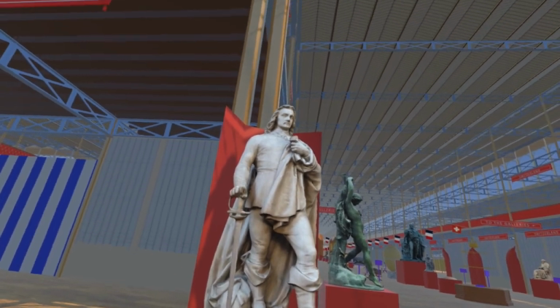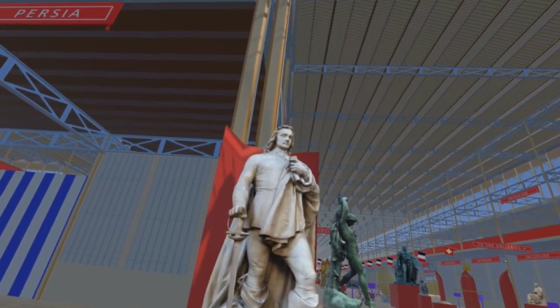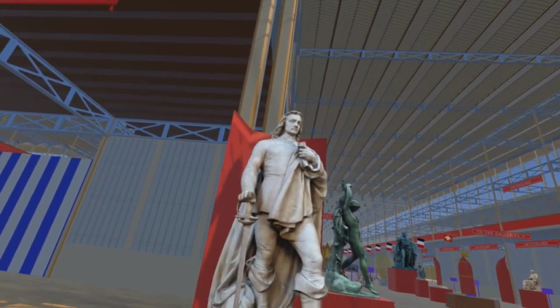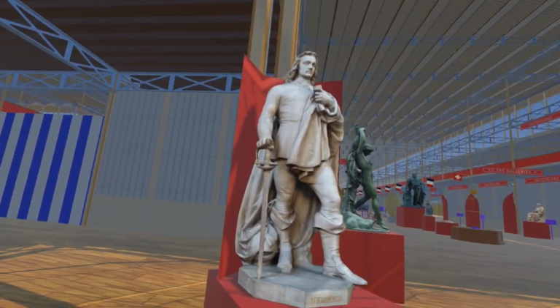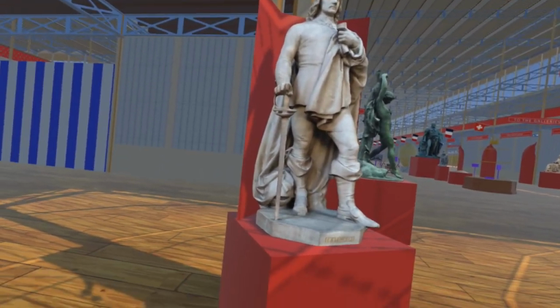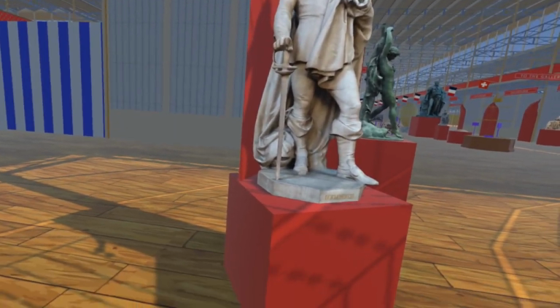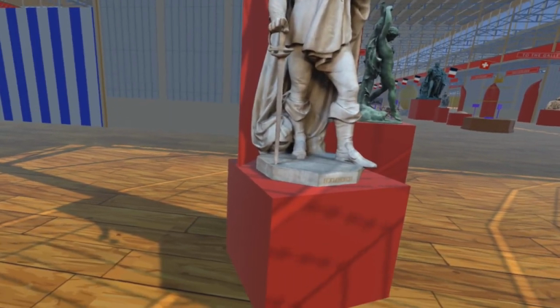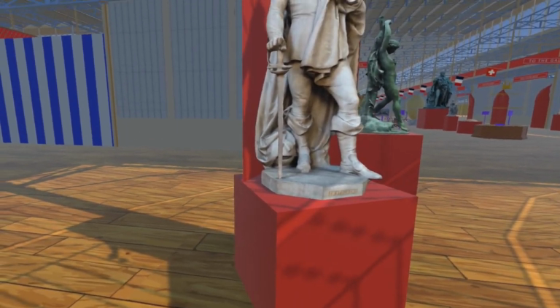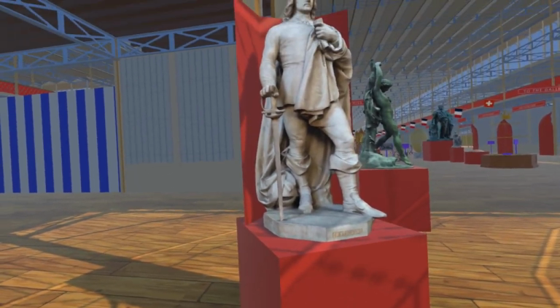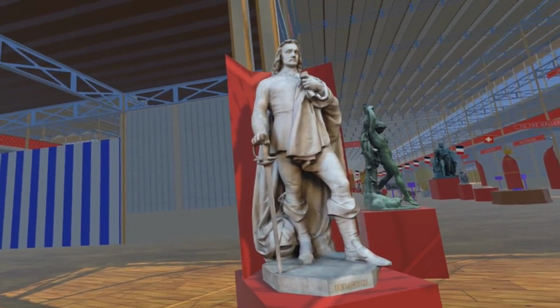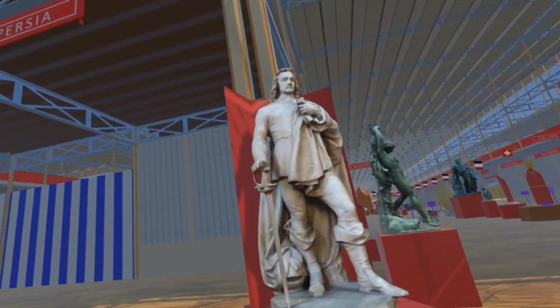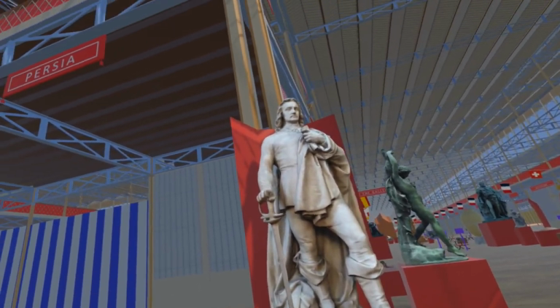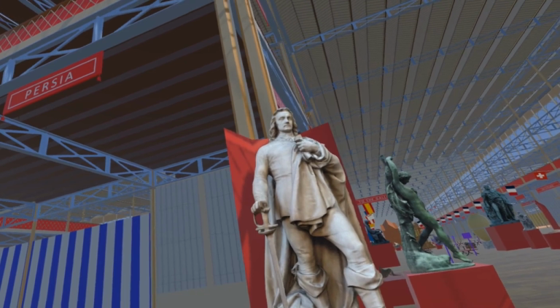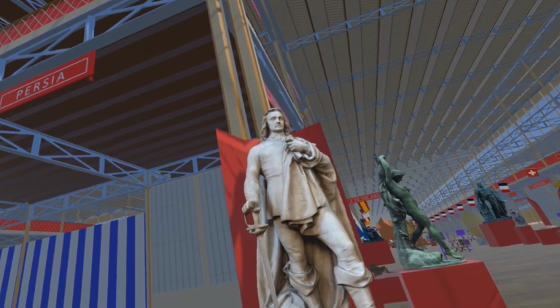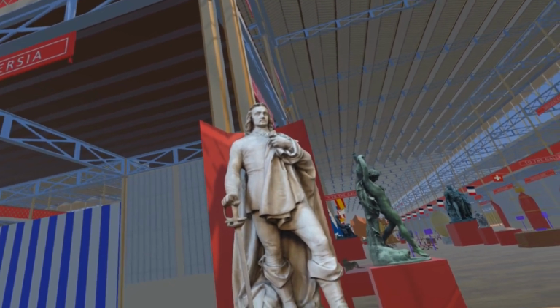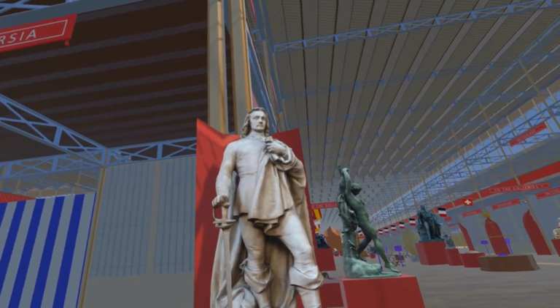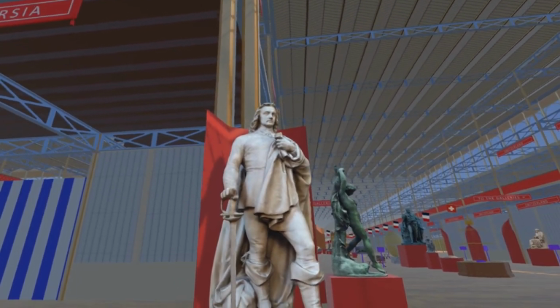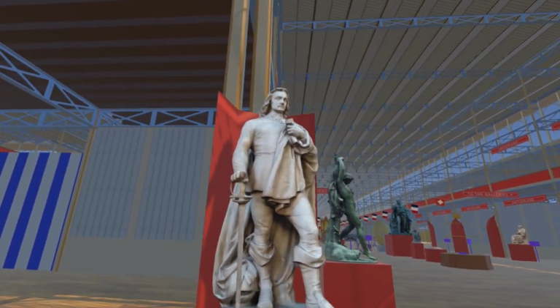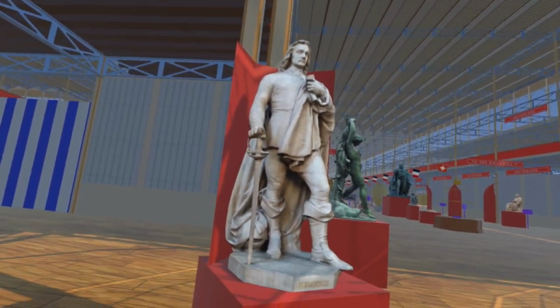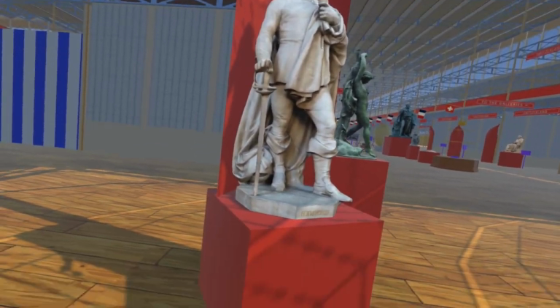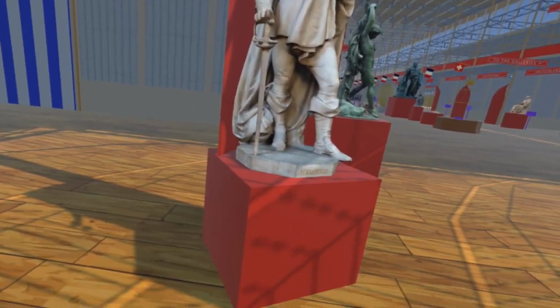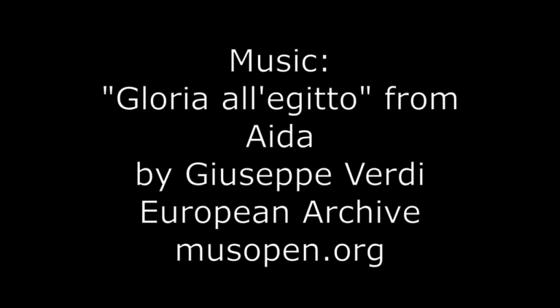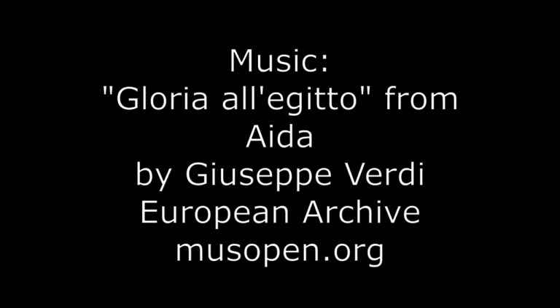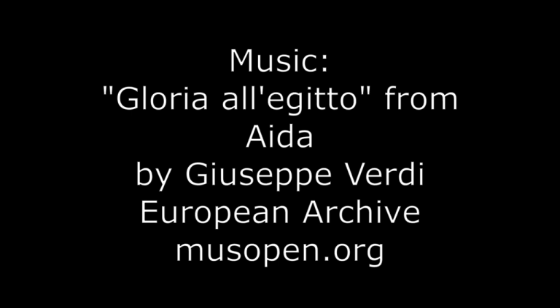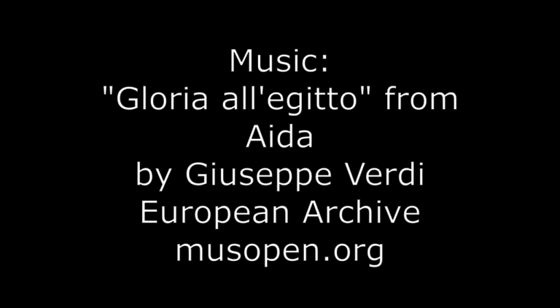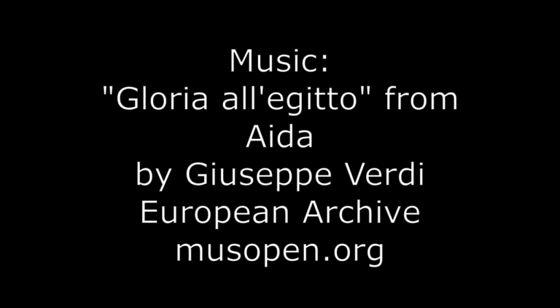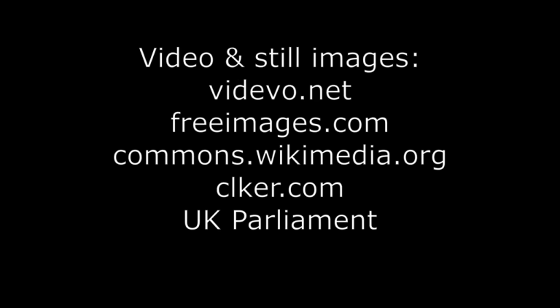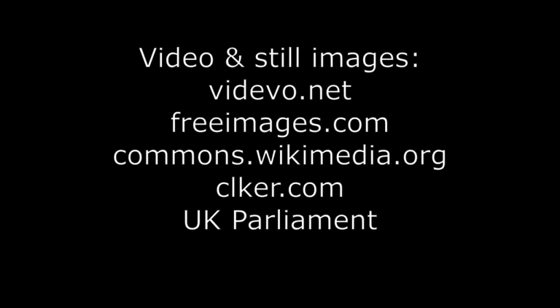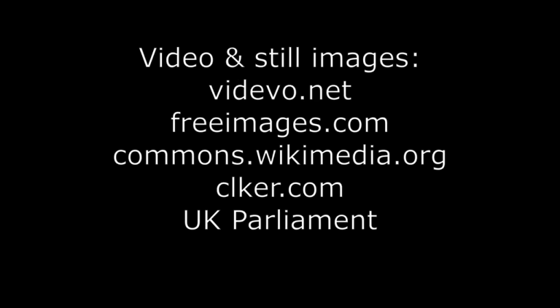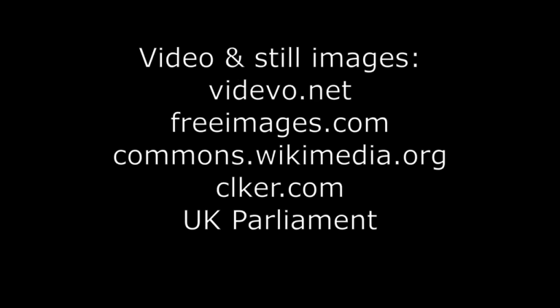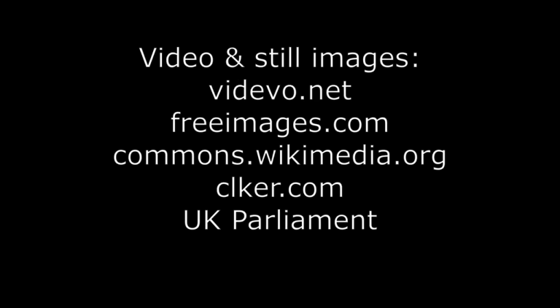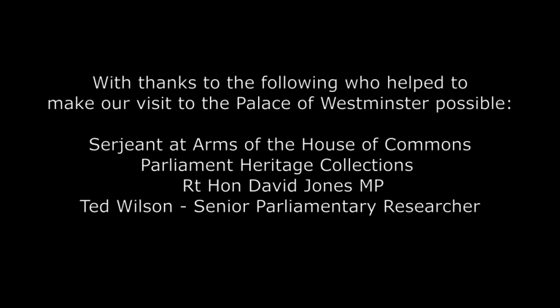John Hampton, by John Henry Foley, is representing the warrior statesman who resisted Charles I's attempt to raise tax via ship money. Watch out for my next video, which will continue to add to the contents of the exhibition.